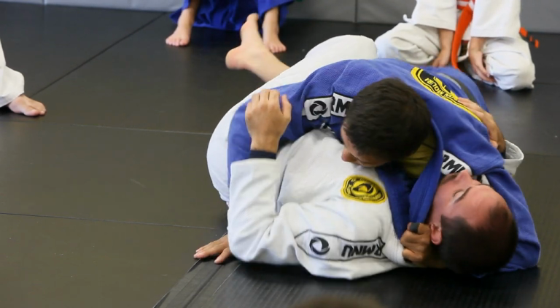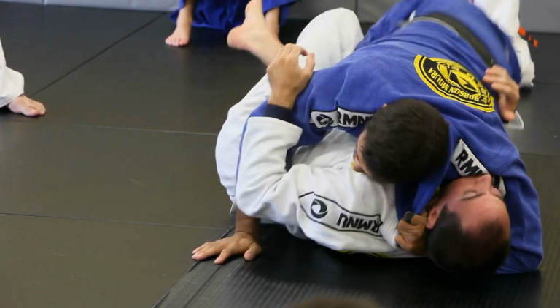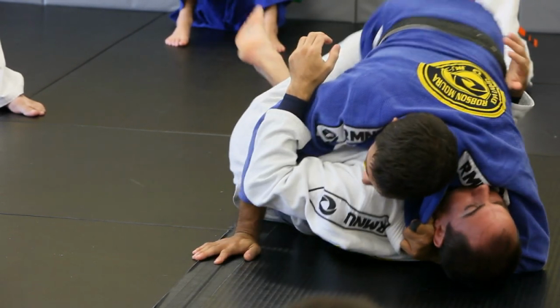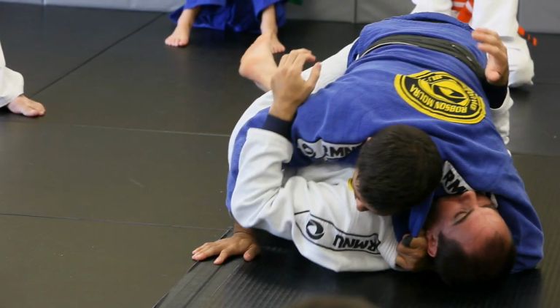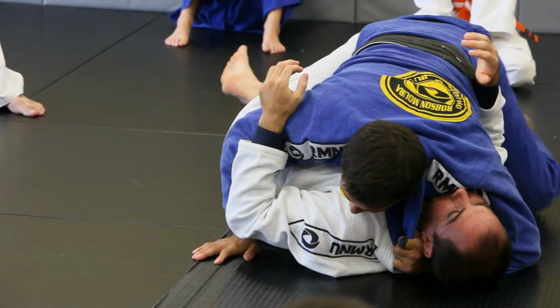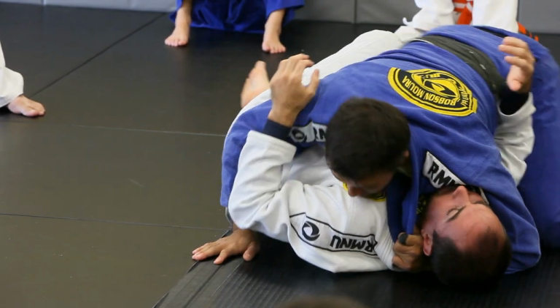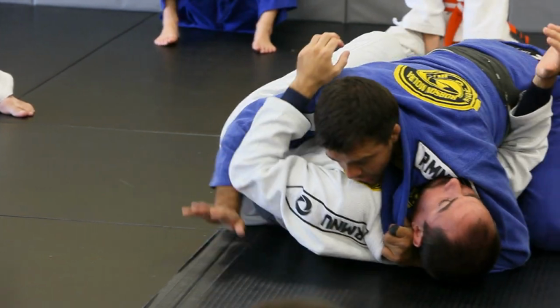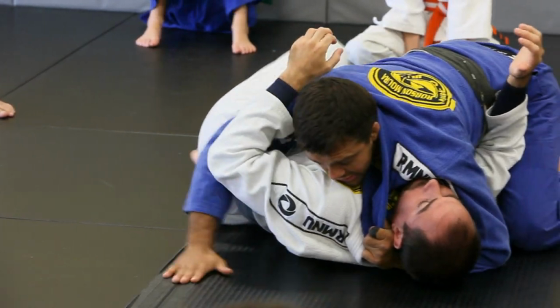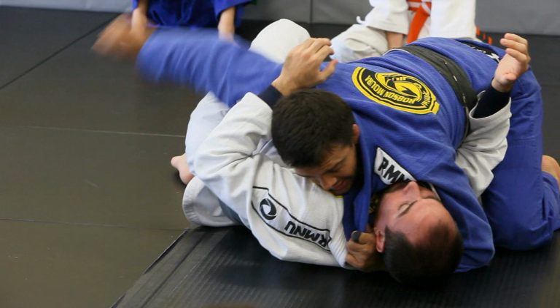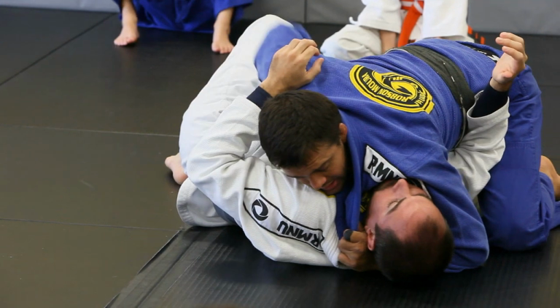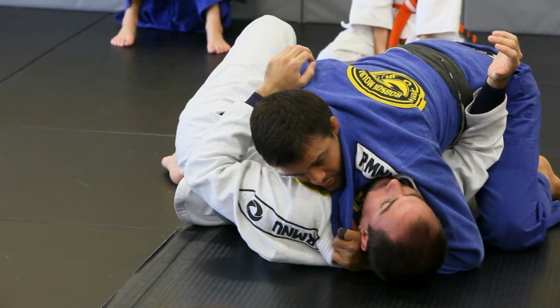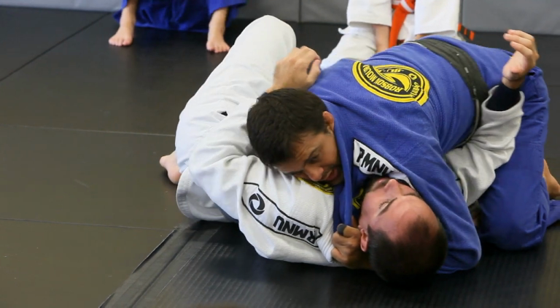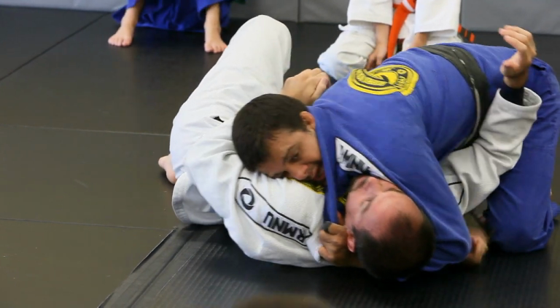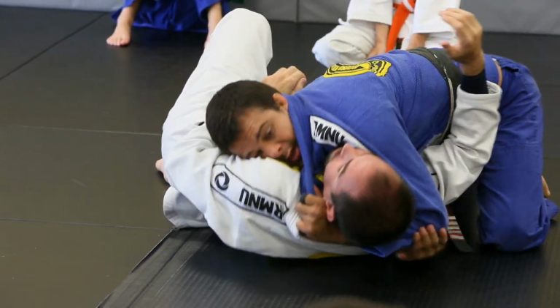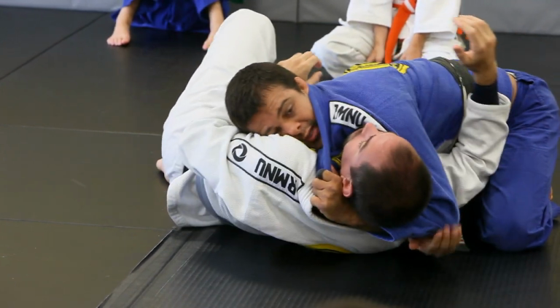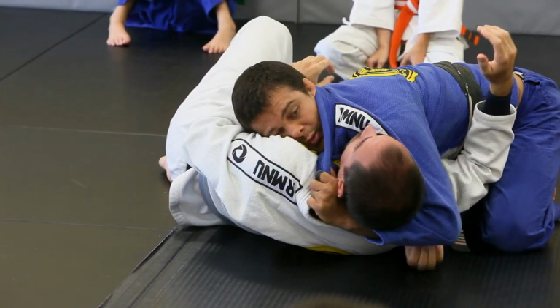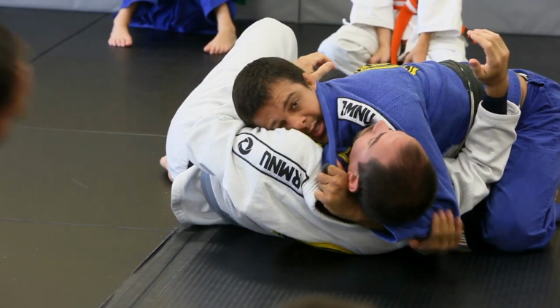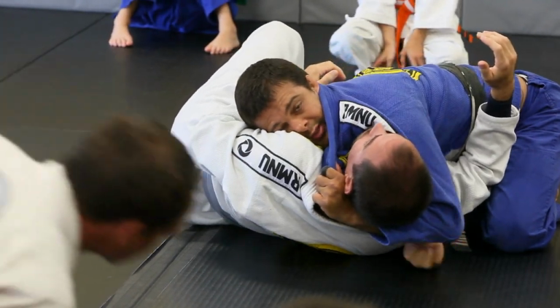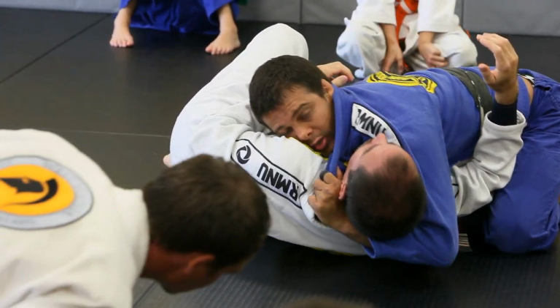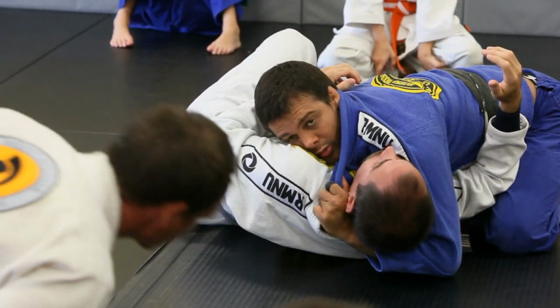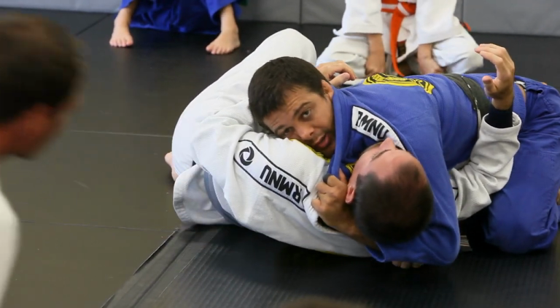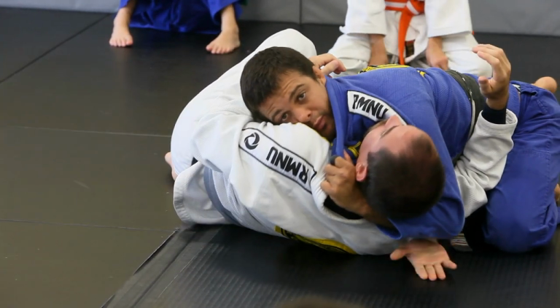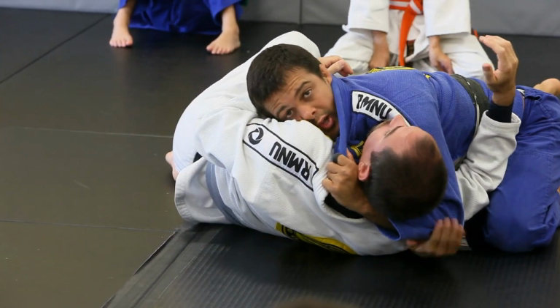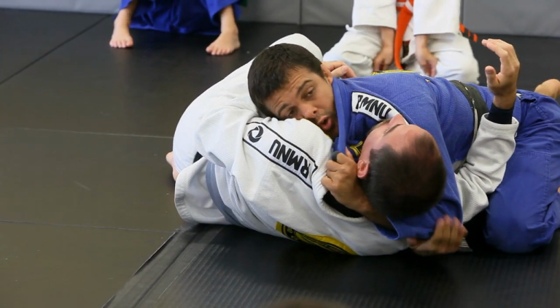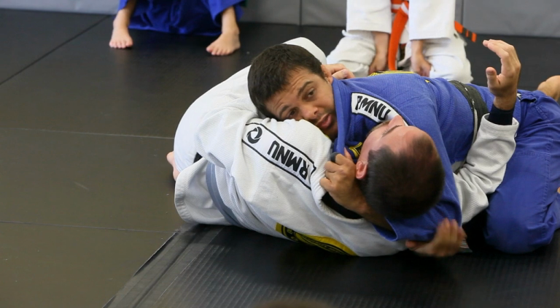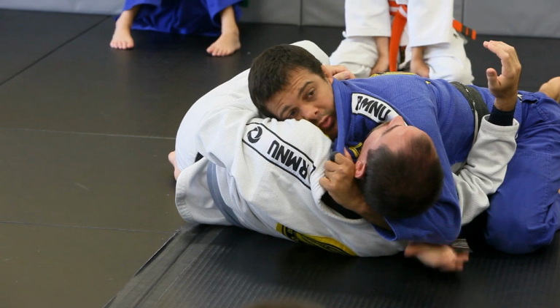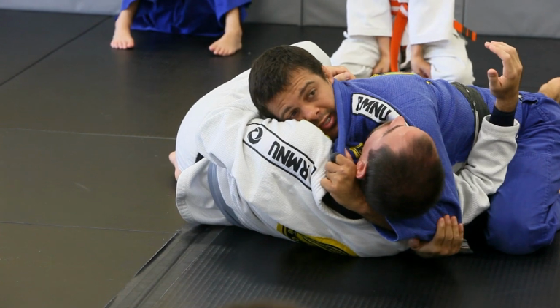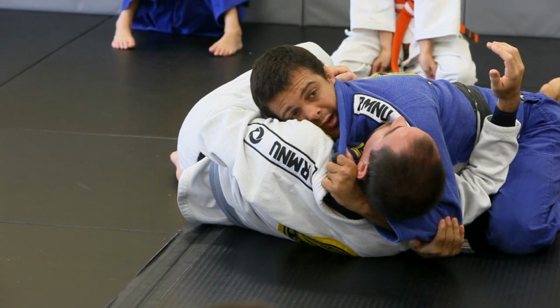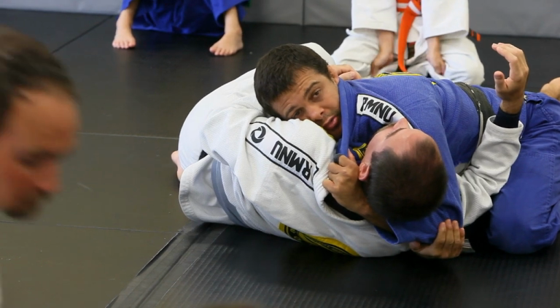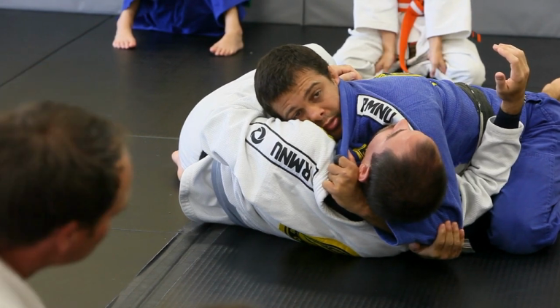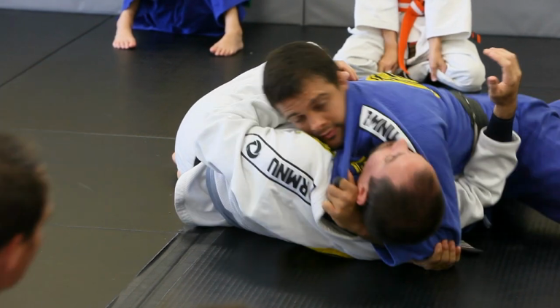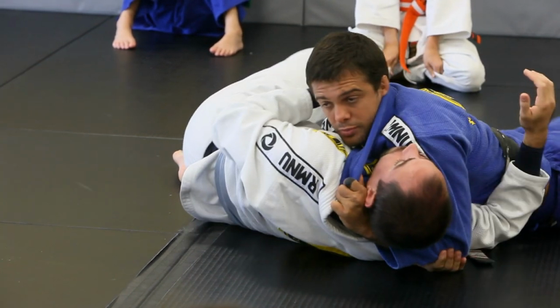As soon as I pass, pull. This hand goes underneath his arm. You can go right here outside or go inside — that's better. Go outside, it's going to be the same grip. The sprawl.